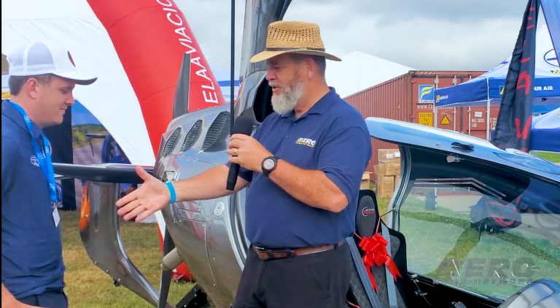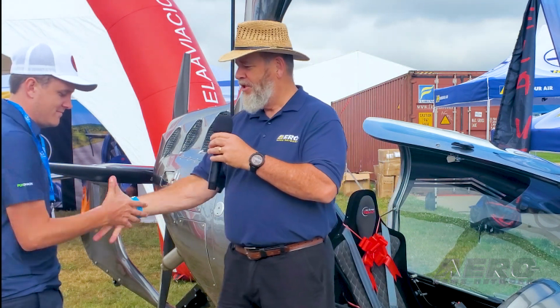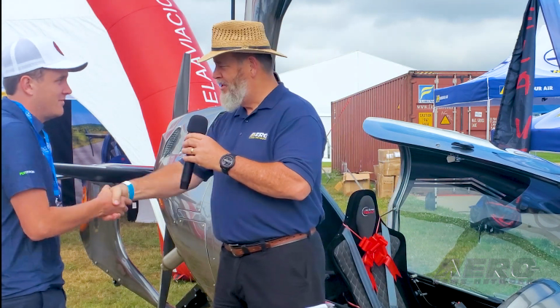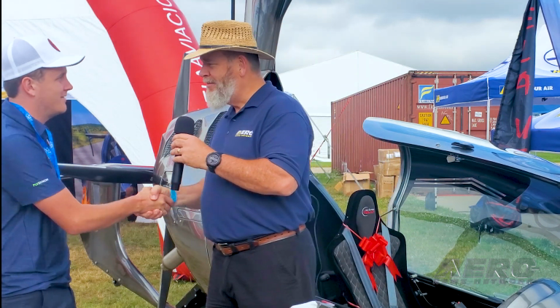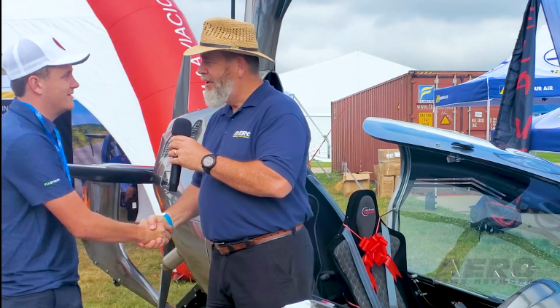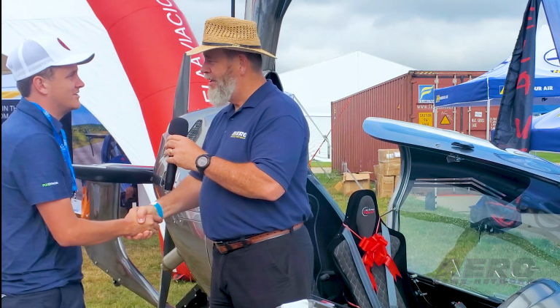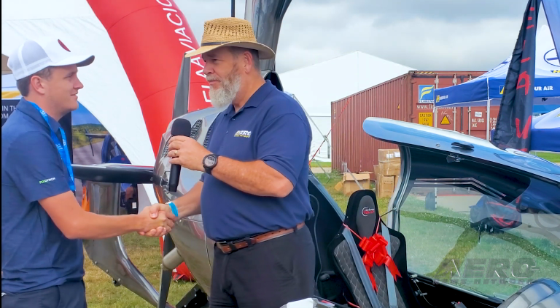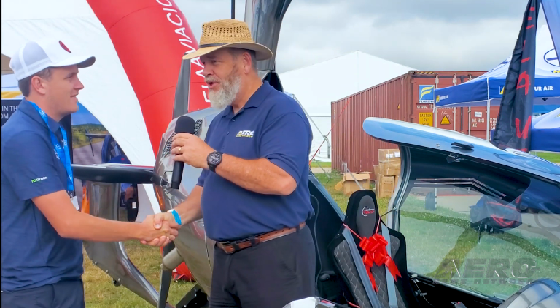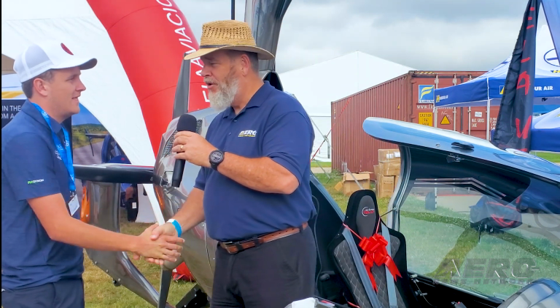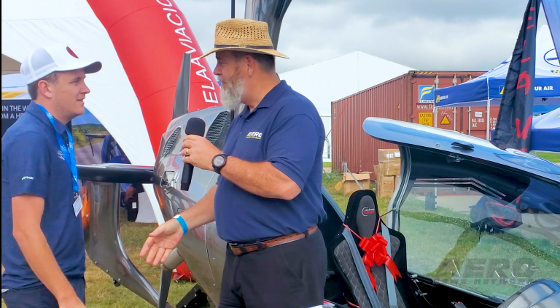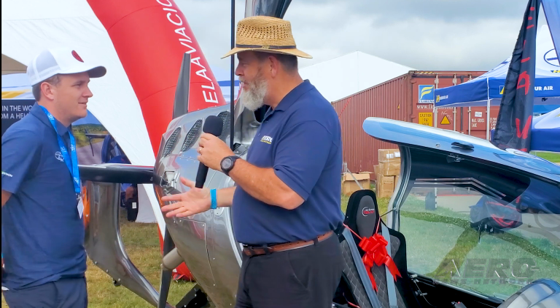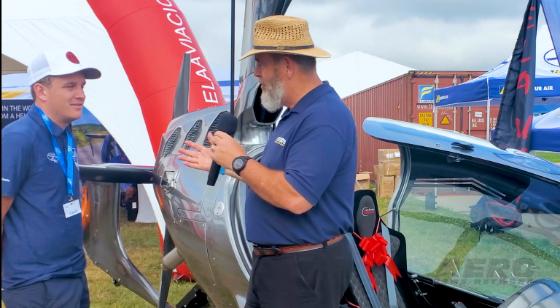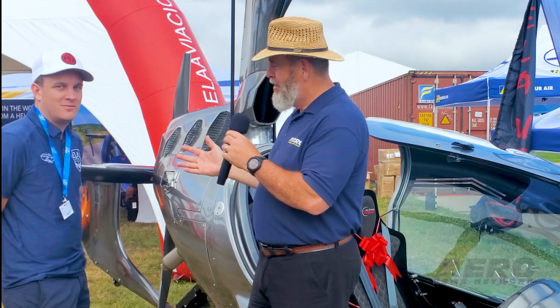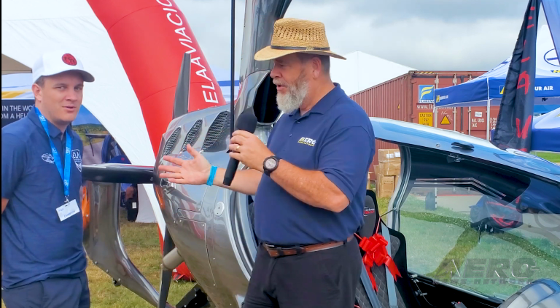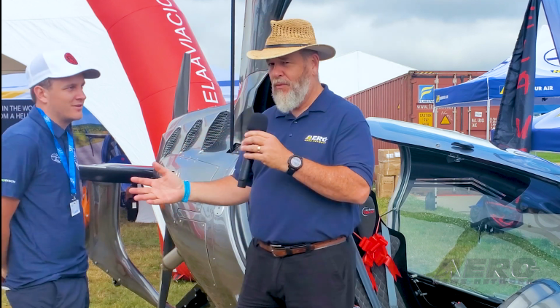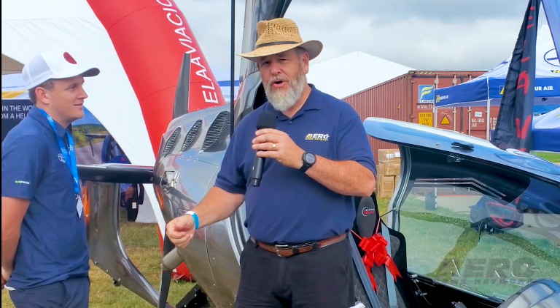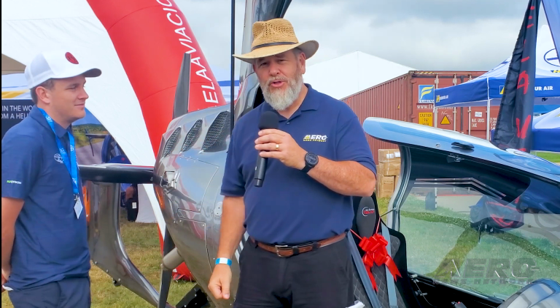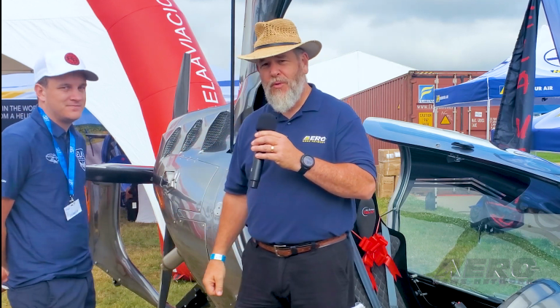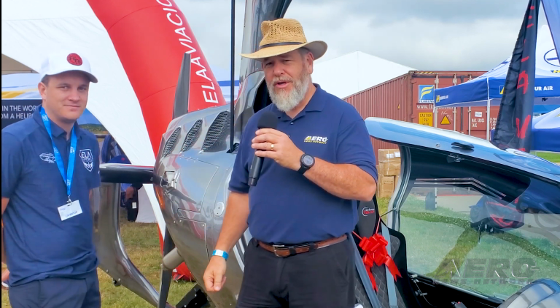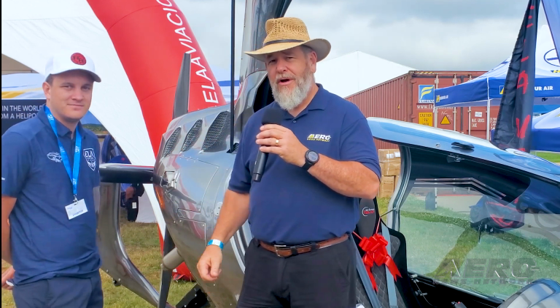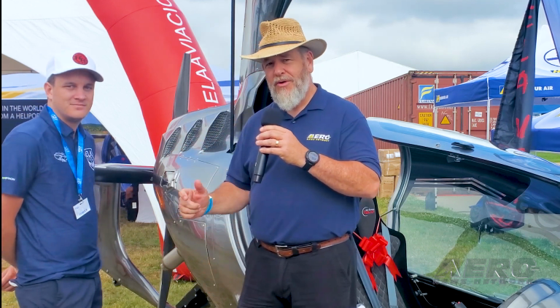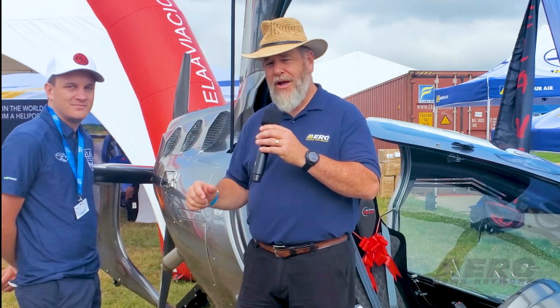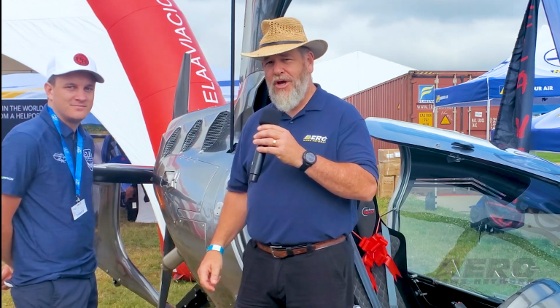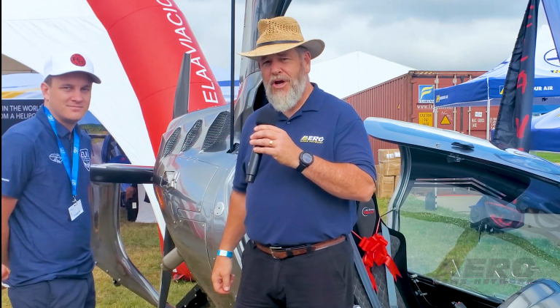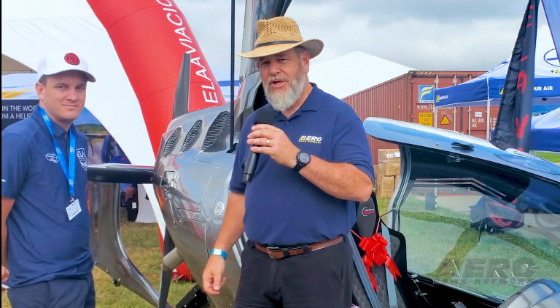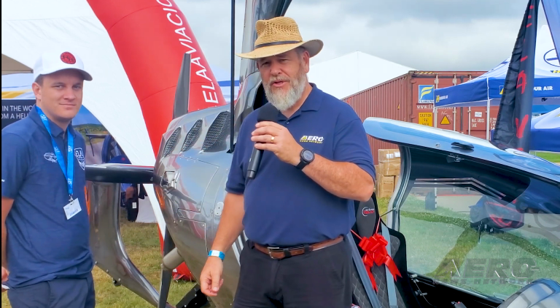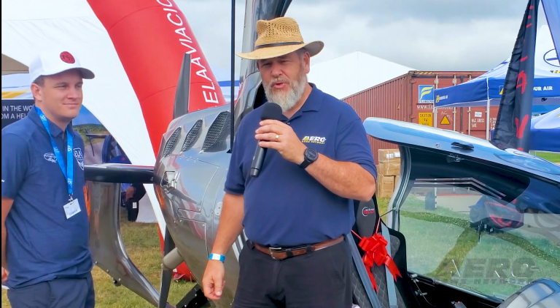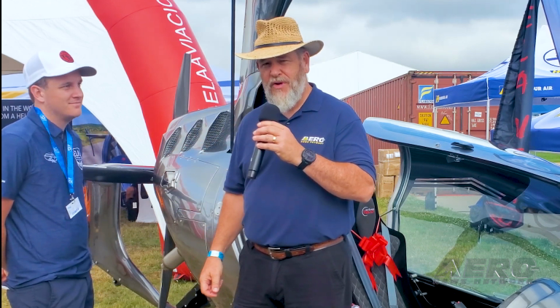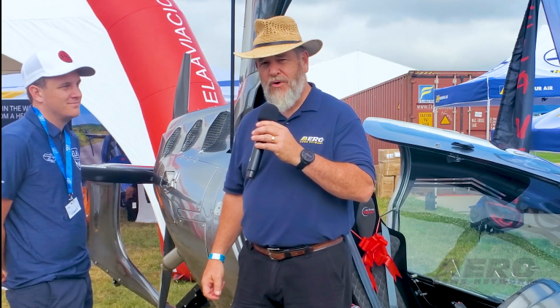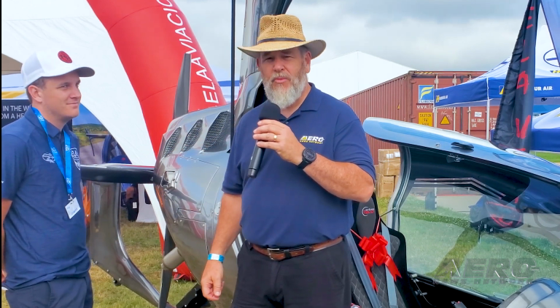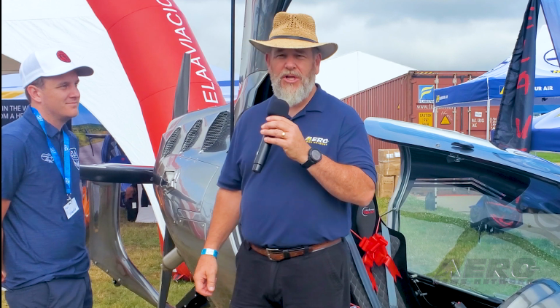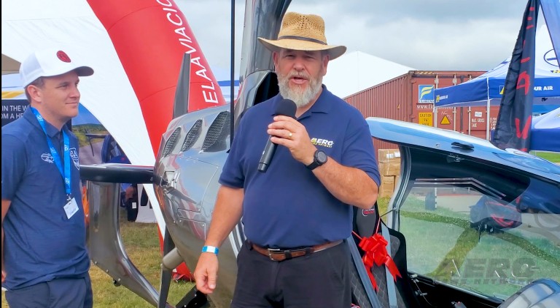Herbie, thank you so much for your time. I greatly appreciate it and hope you have a great show. For Aero News Network, On the Grounds, Oshkosh AirVenture 2024, I'm Rex Alexander.